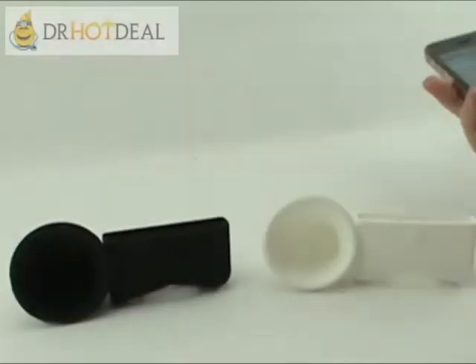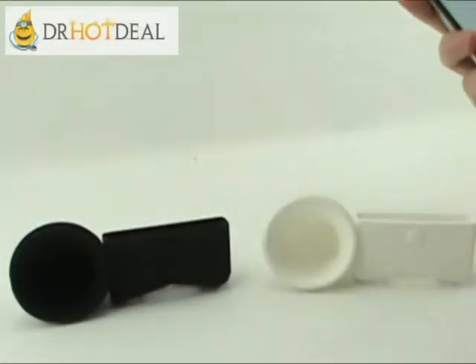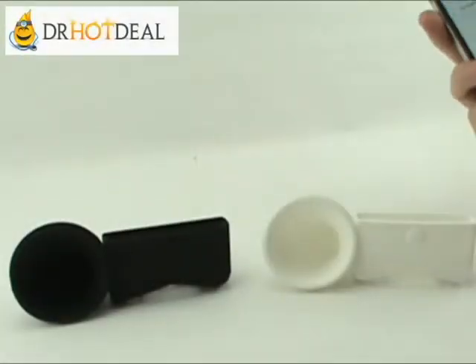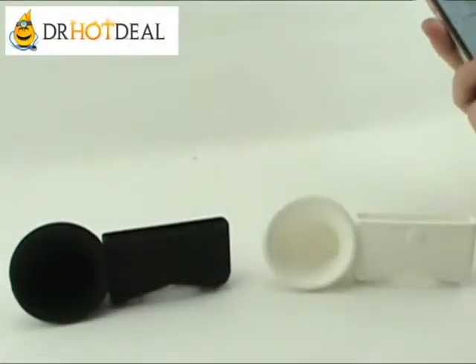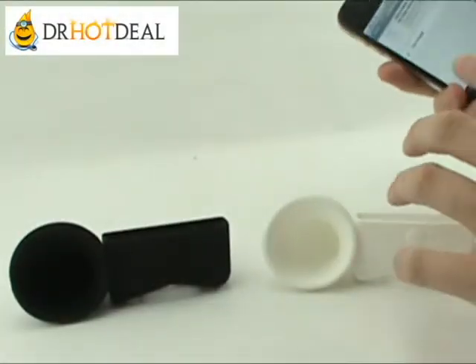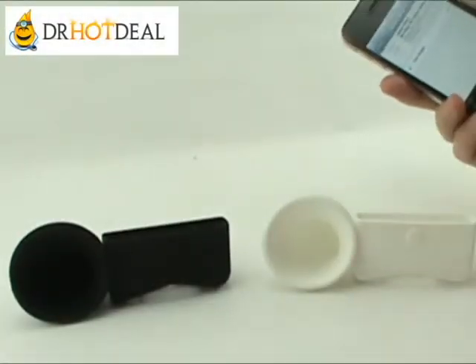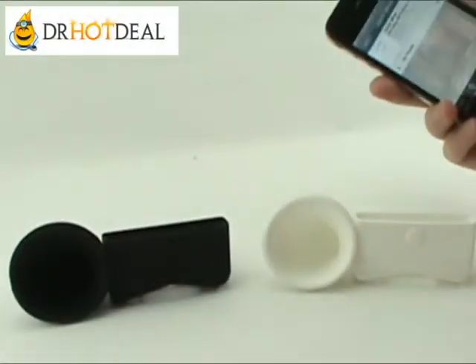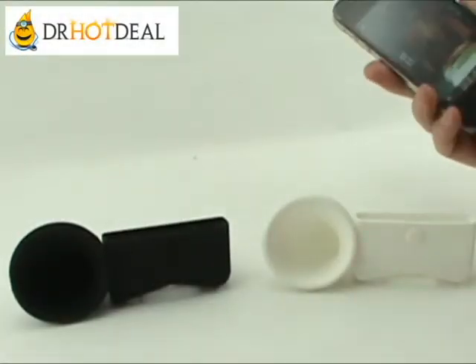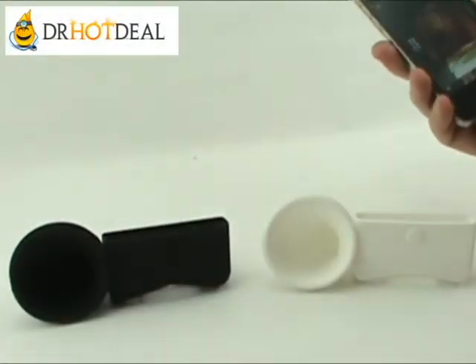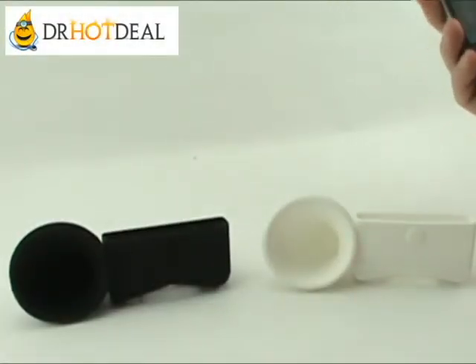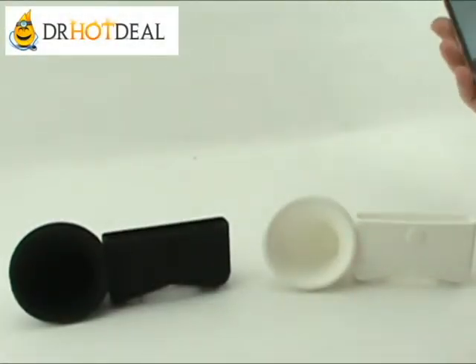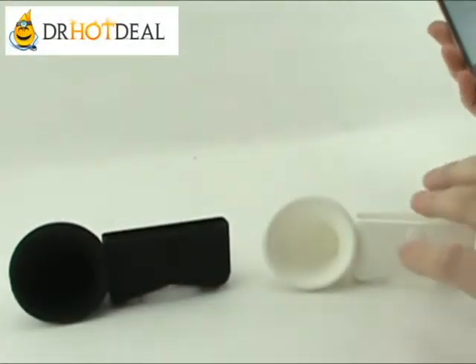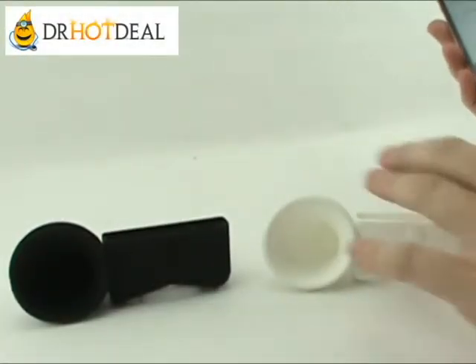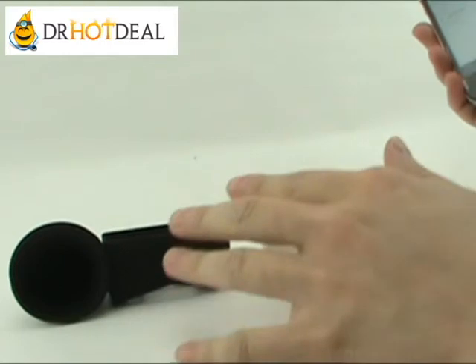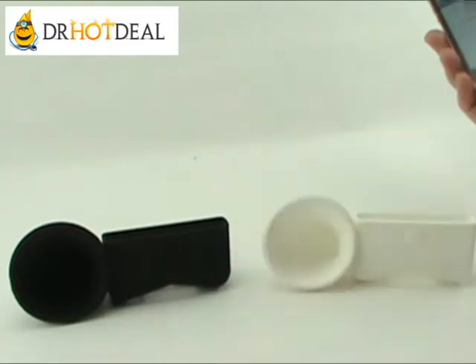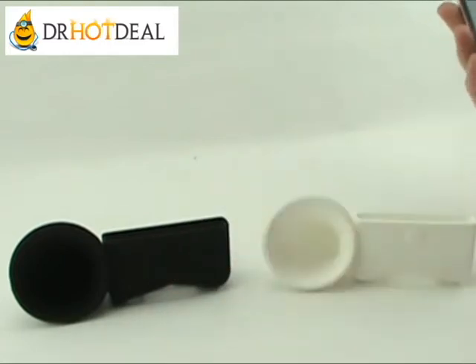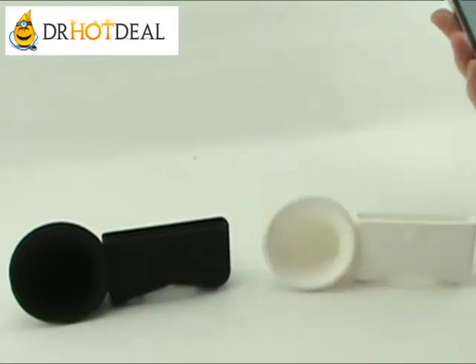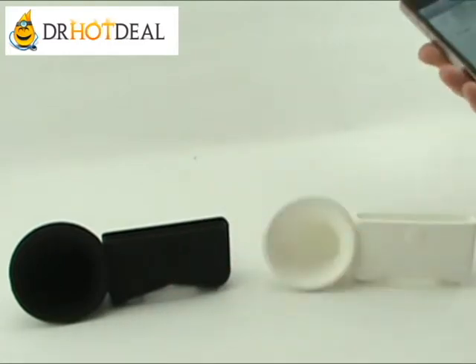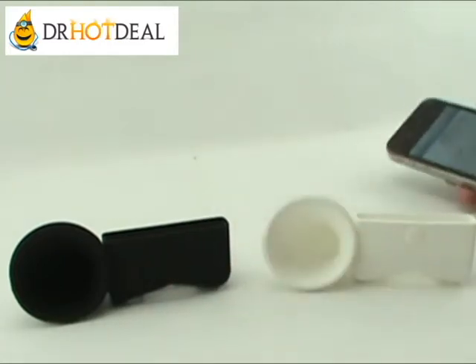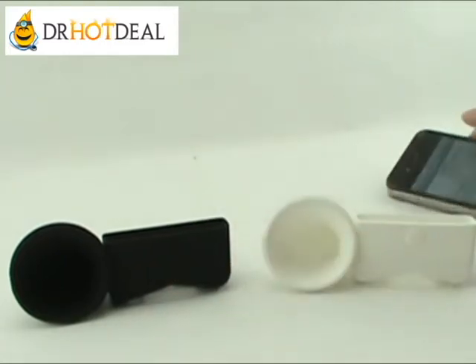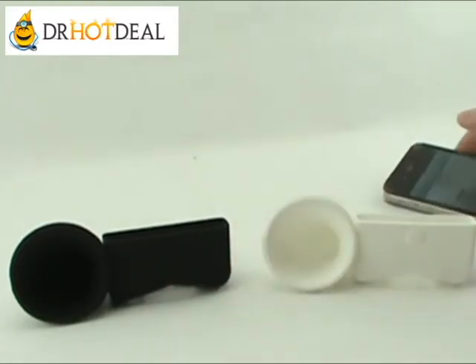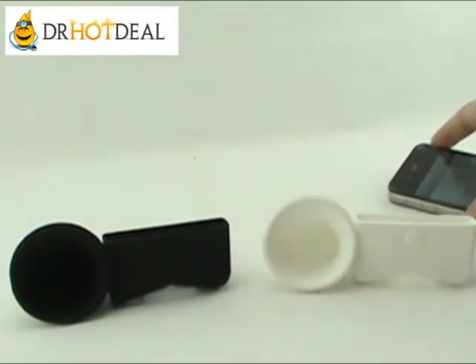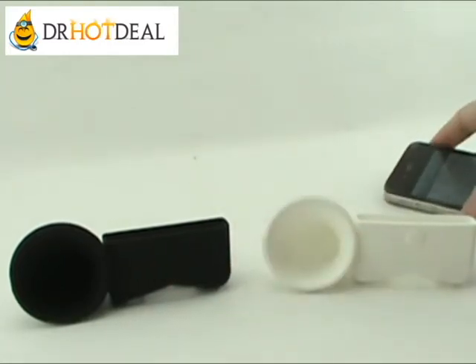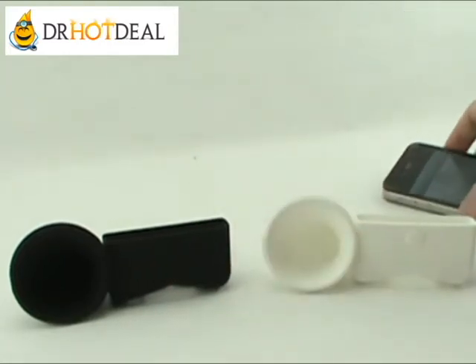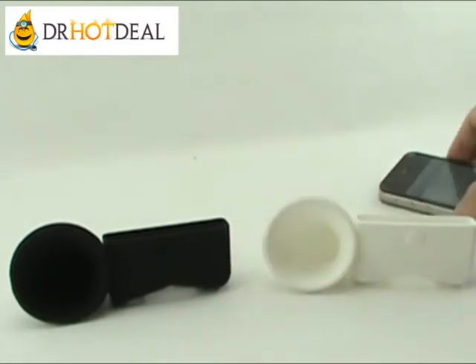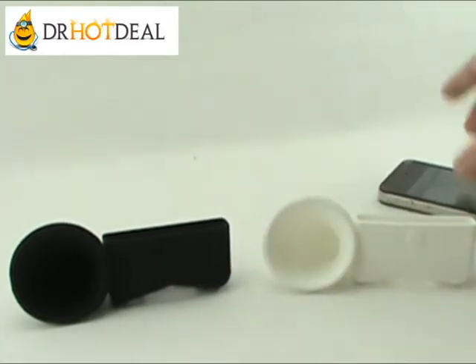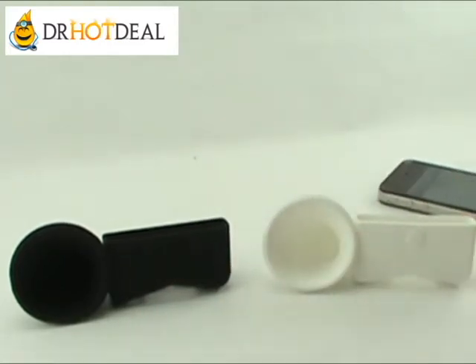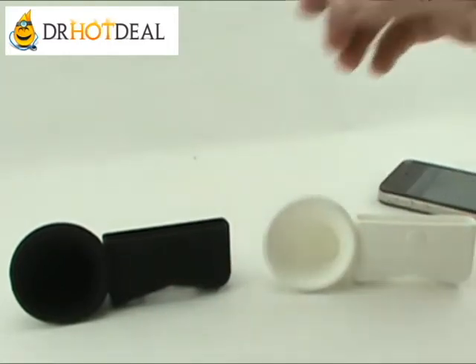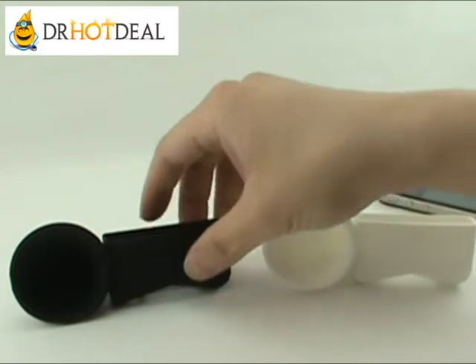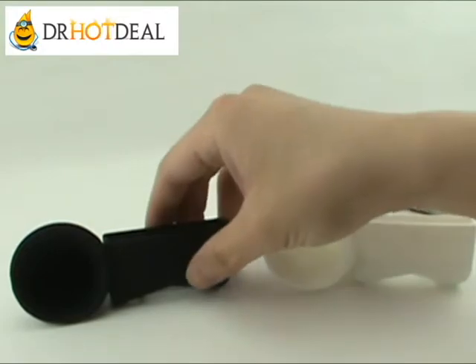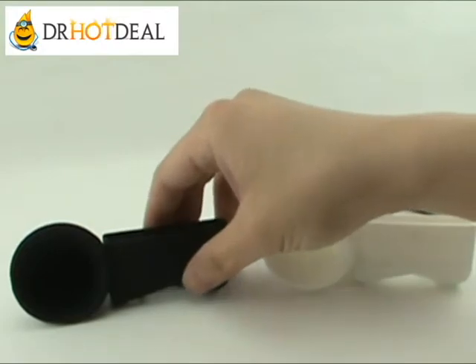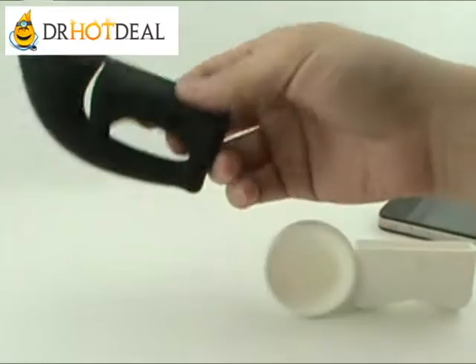Hi, this is Dr. Hodiel. We're going to introduce a very unique product today. This speaker shape stand amplifies the sound from your iPhone 4 without the need of any power.